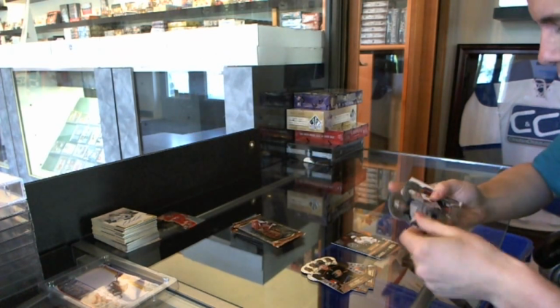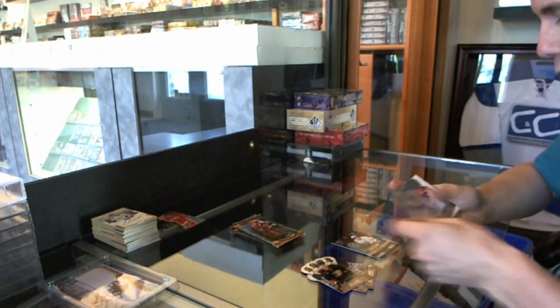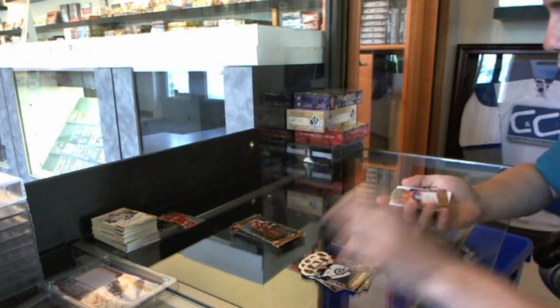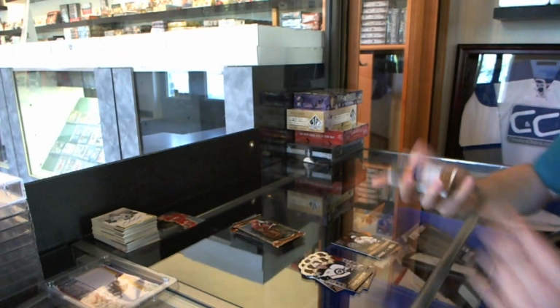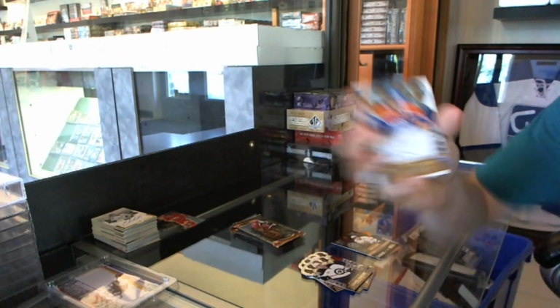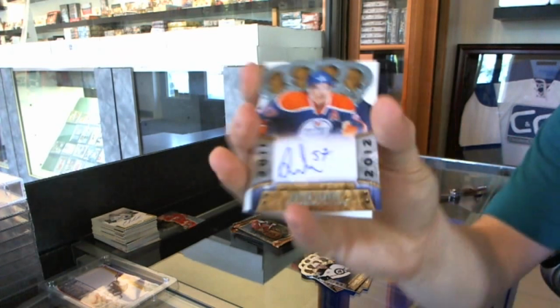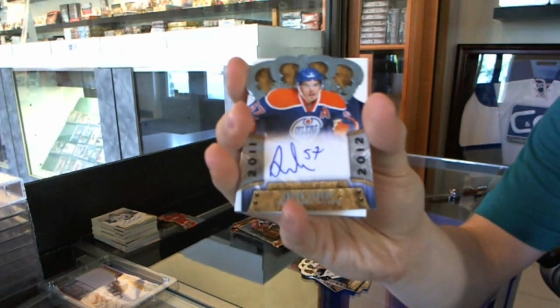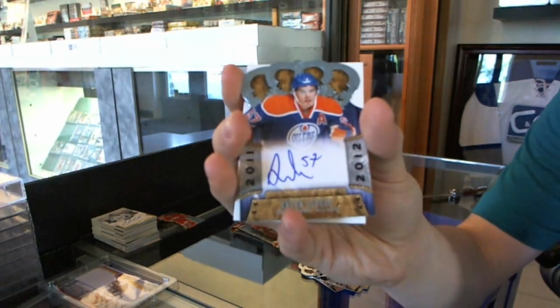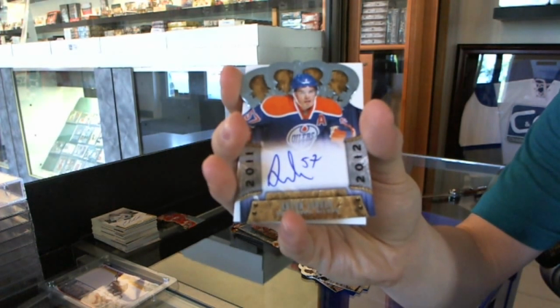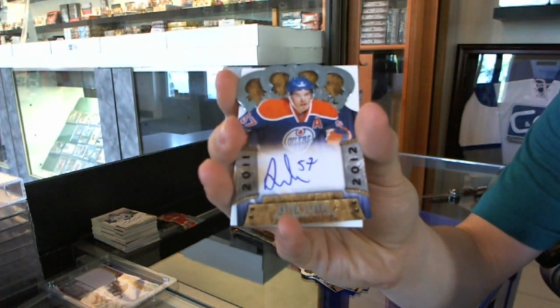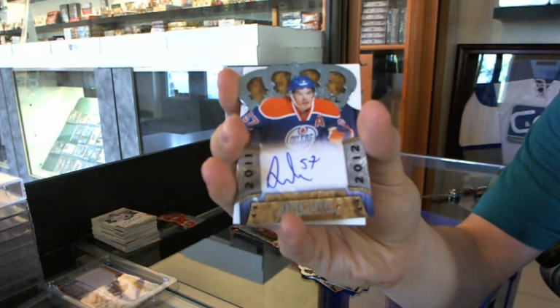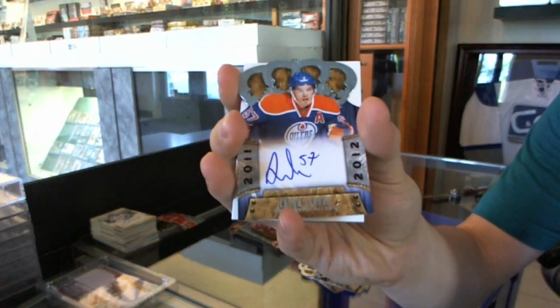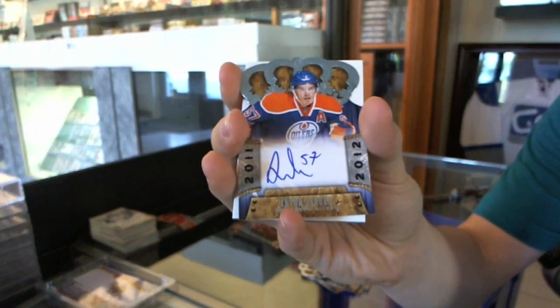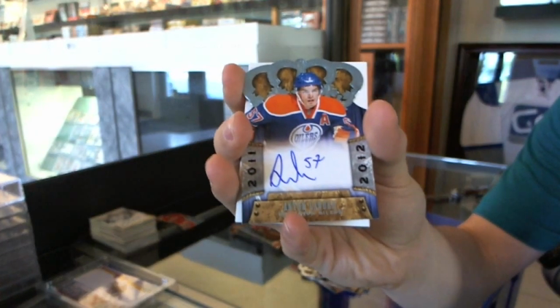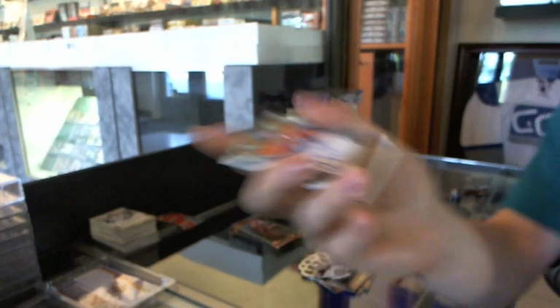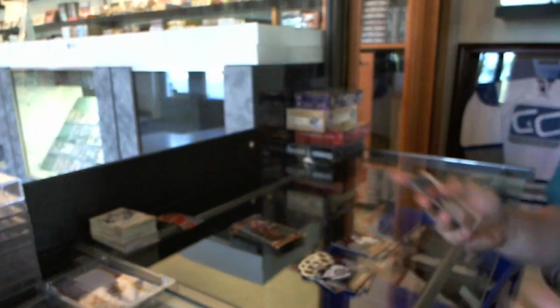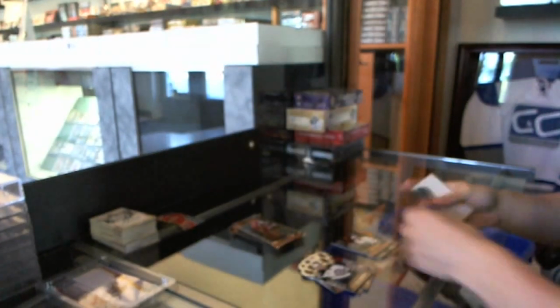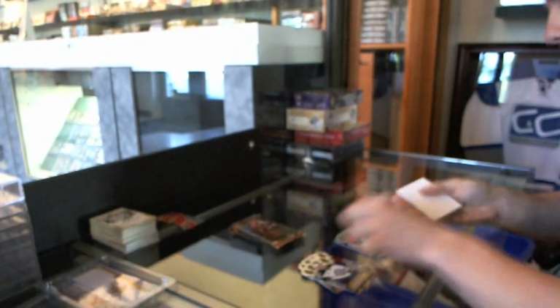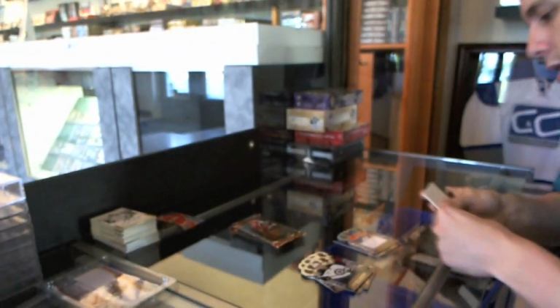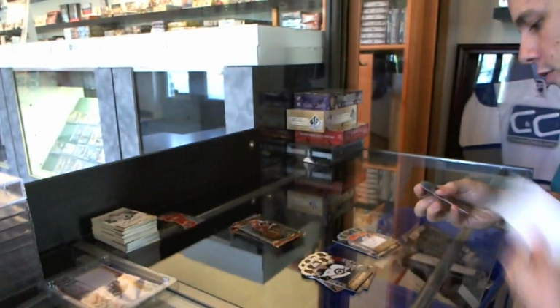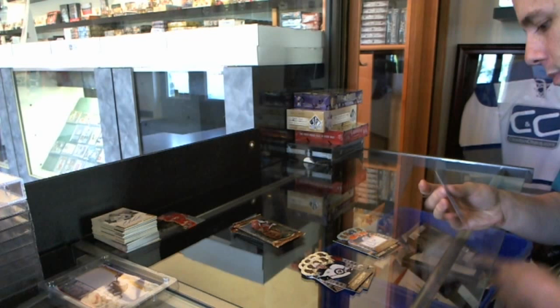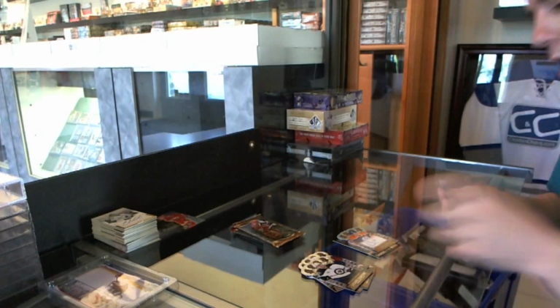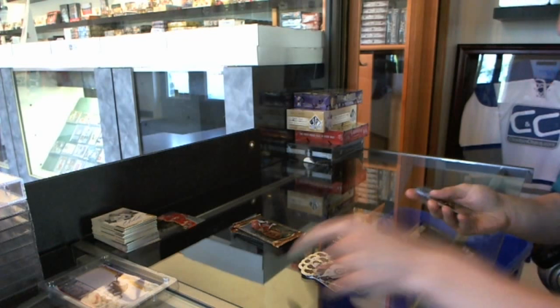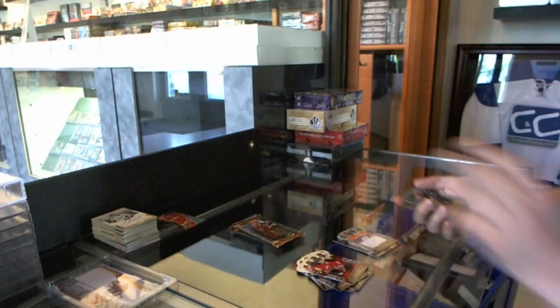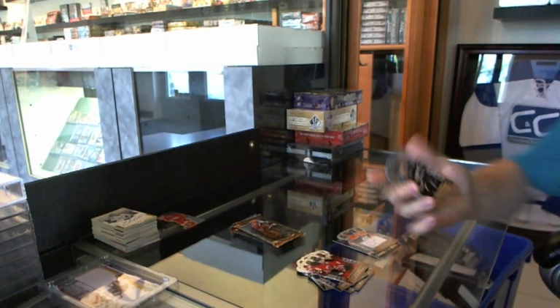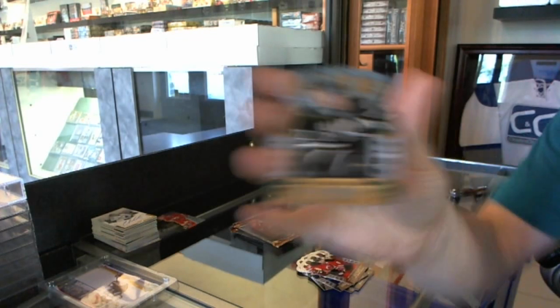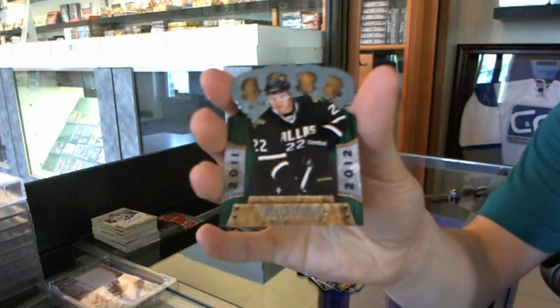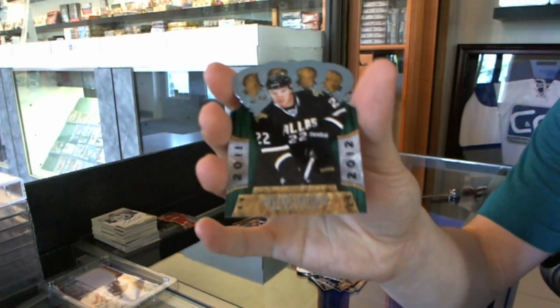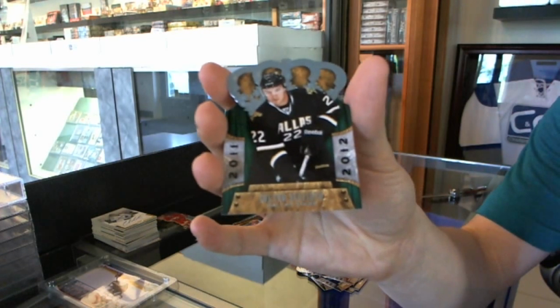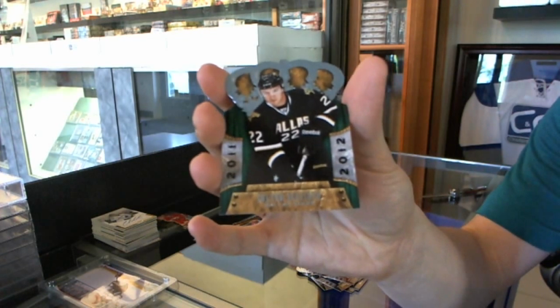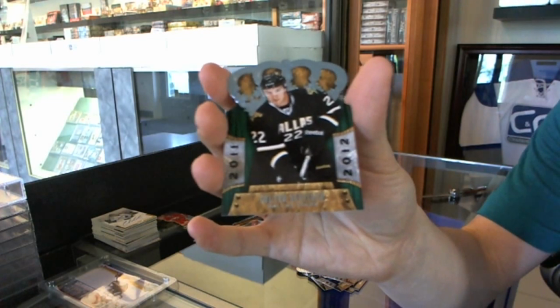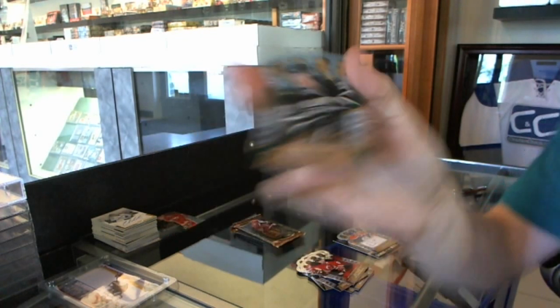We've got a rookie autograph for the Edmonton Oilers, Anton Lander. And a rookie for the Dallas Stars, Colton Sevier.